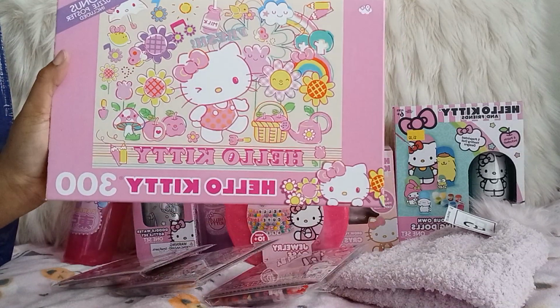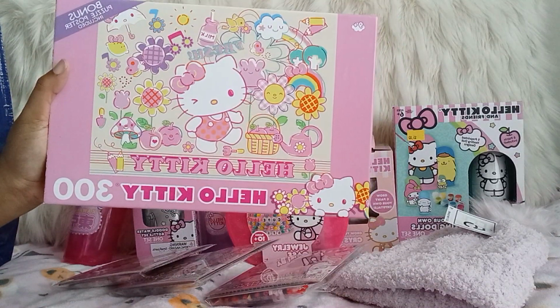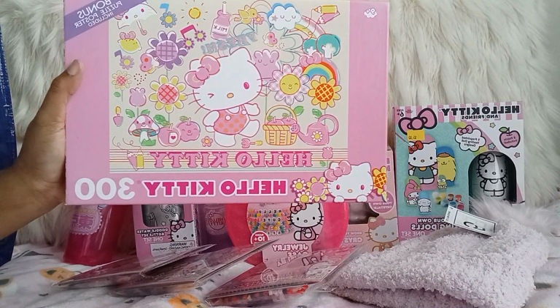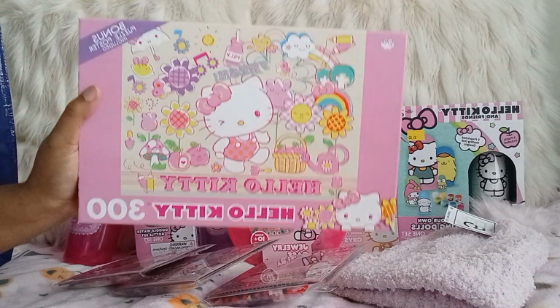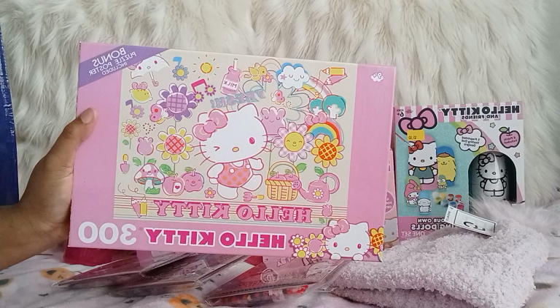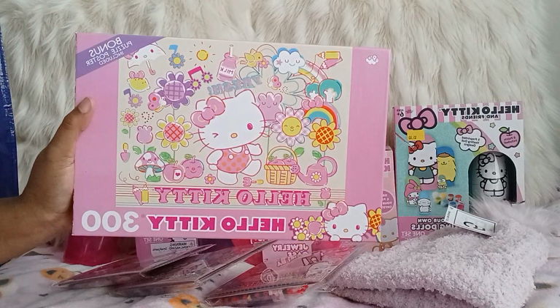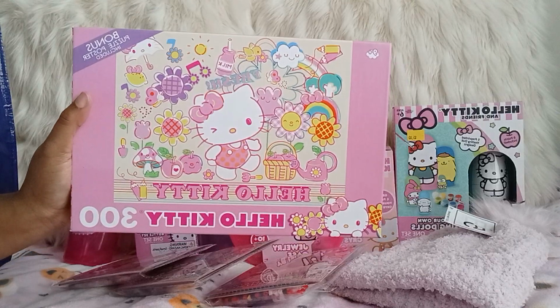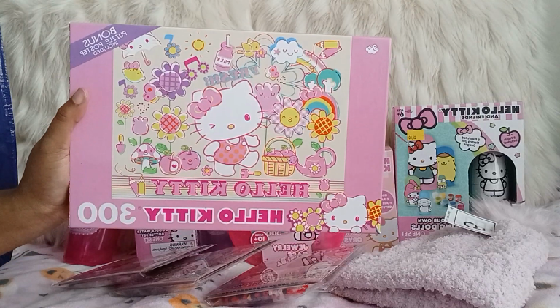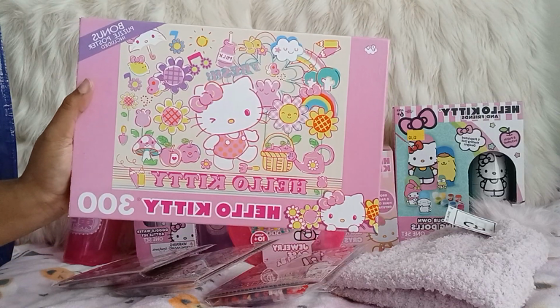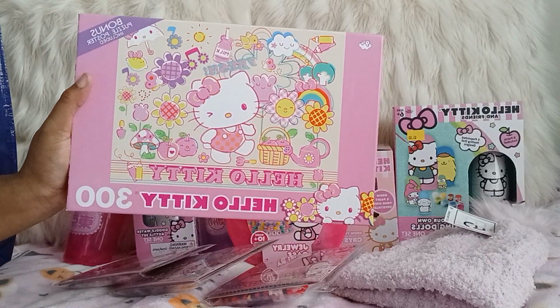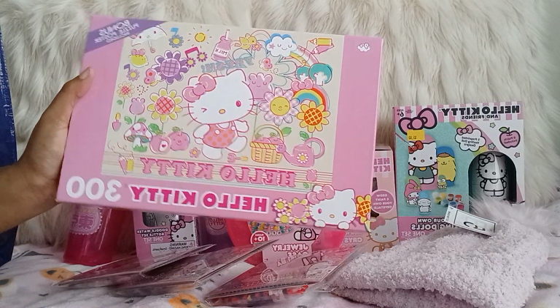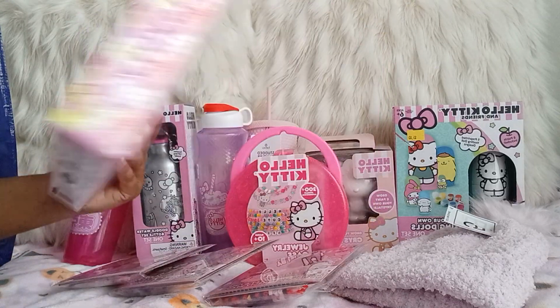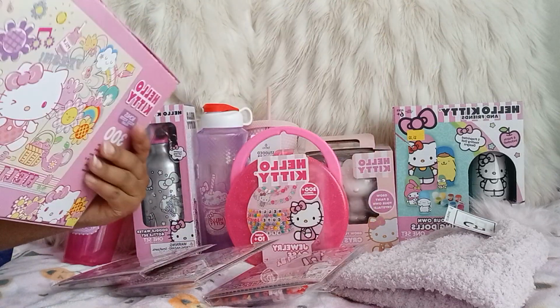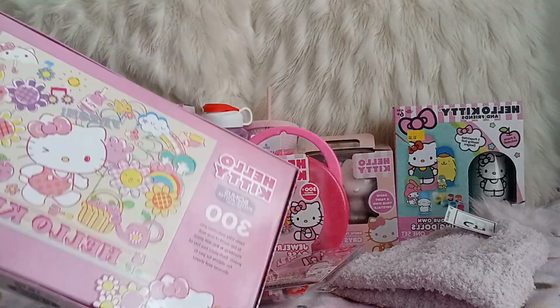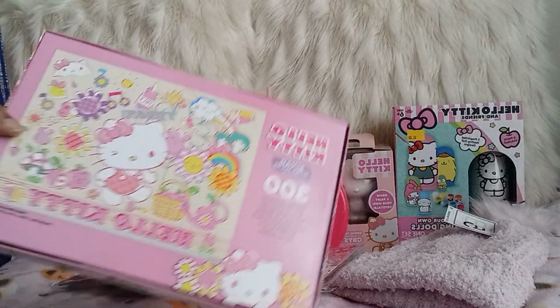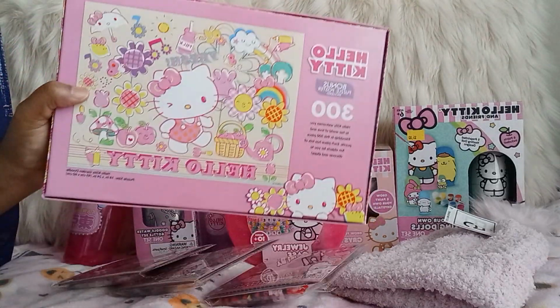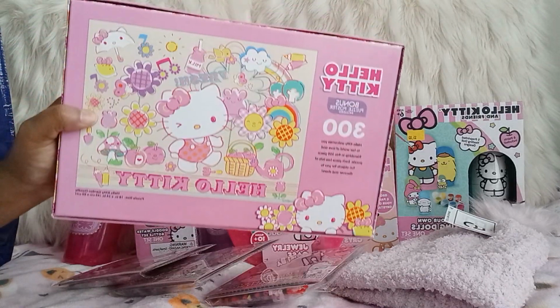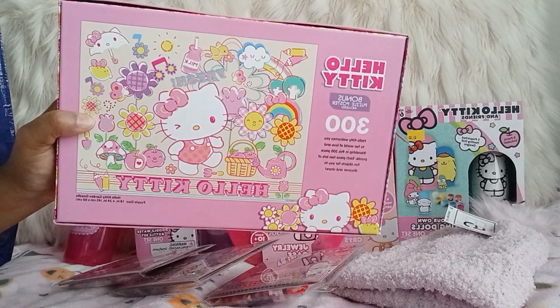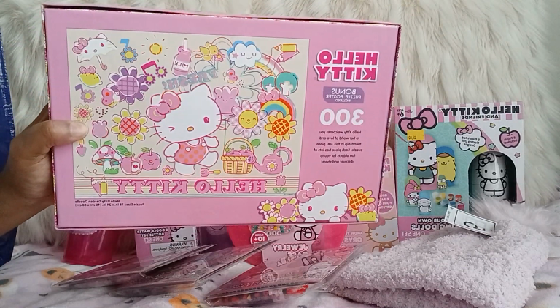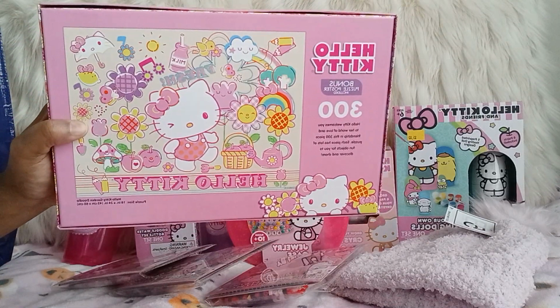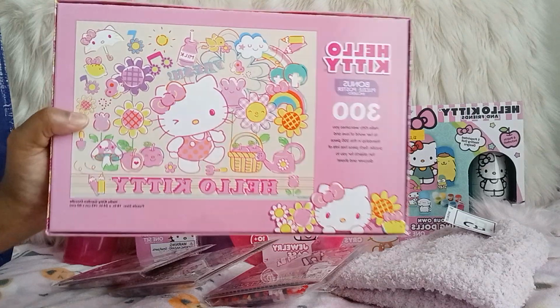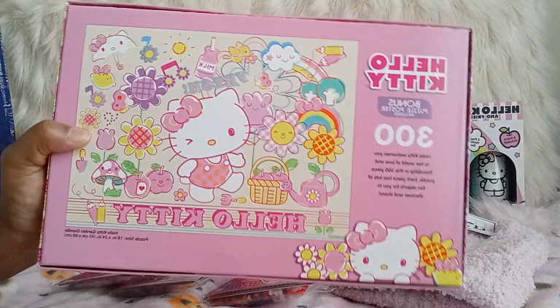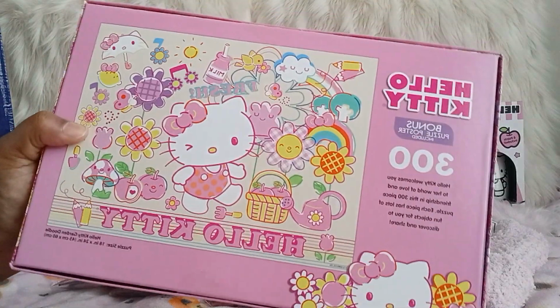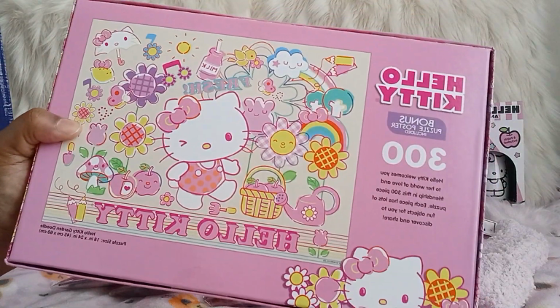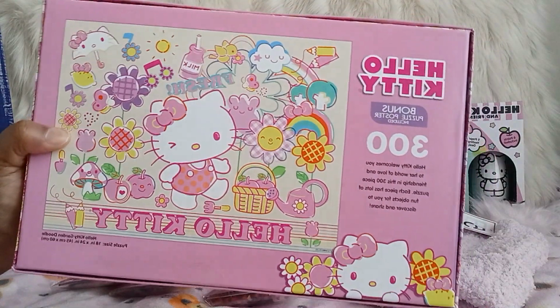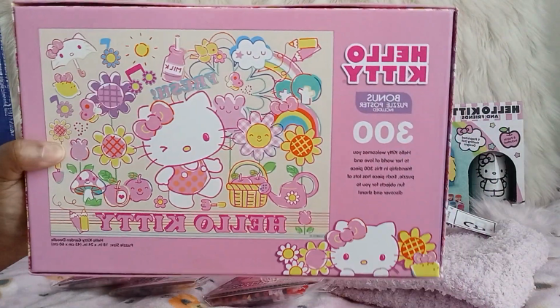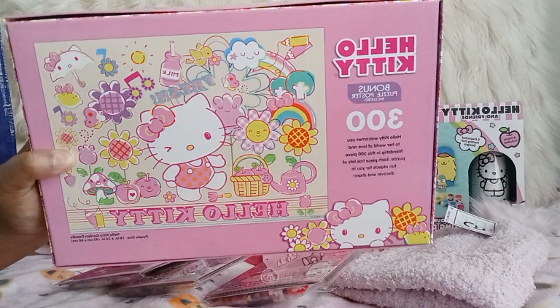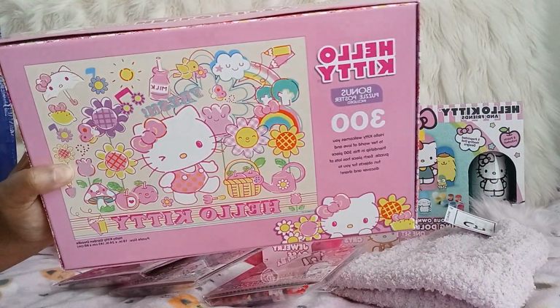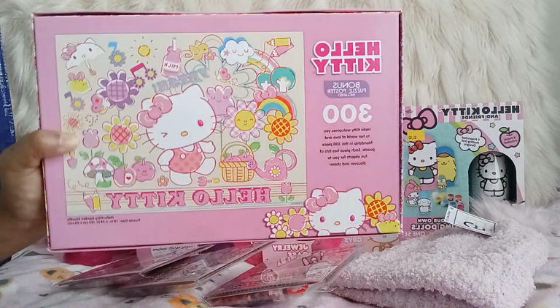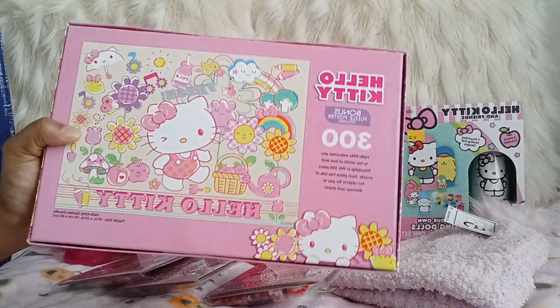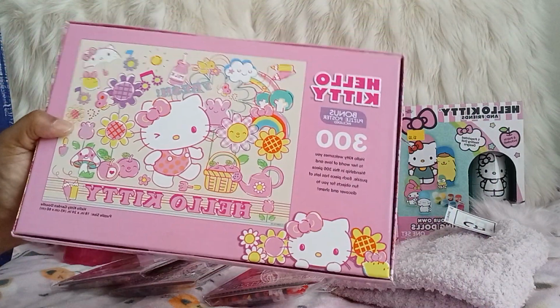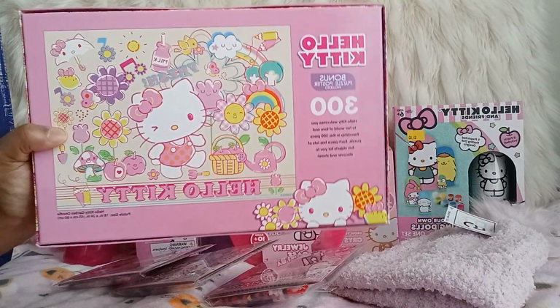And I got a Hello Kitty puzzle! This is the puzzle. I figure I'll do this while I'm watching a show or something.